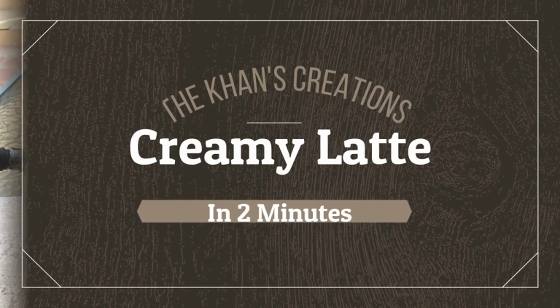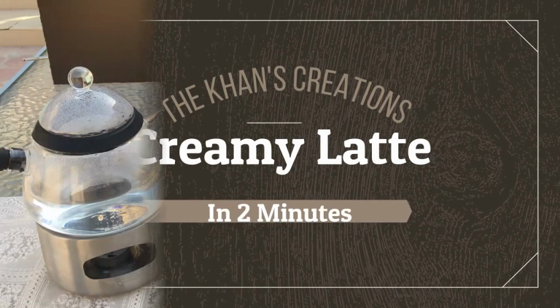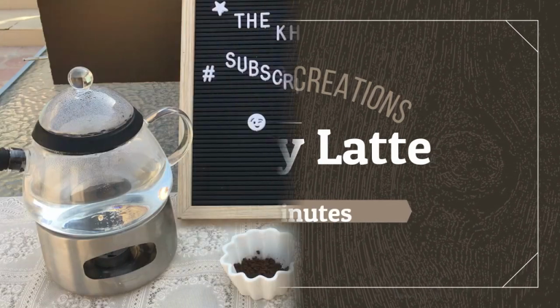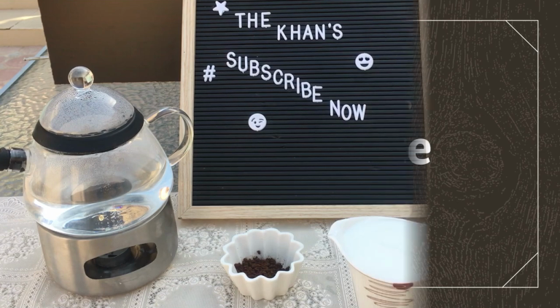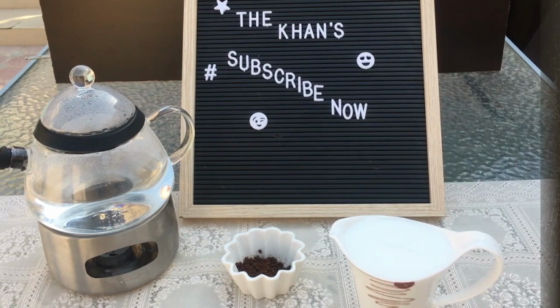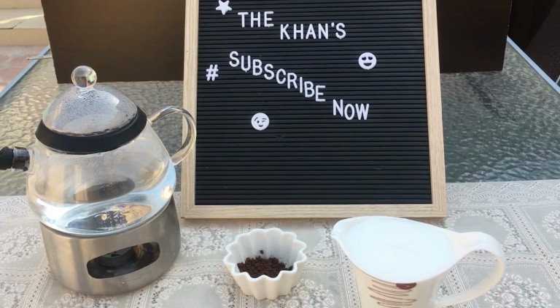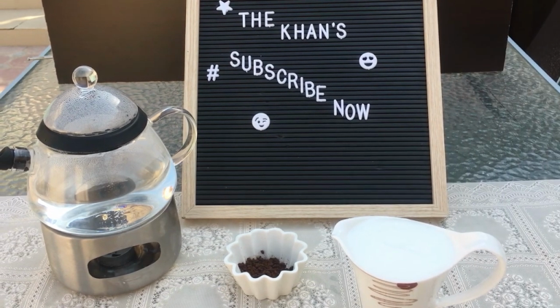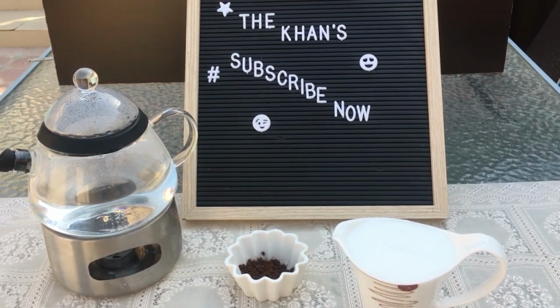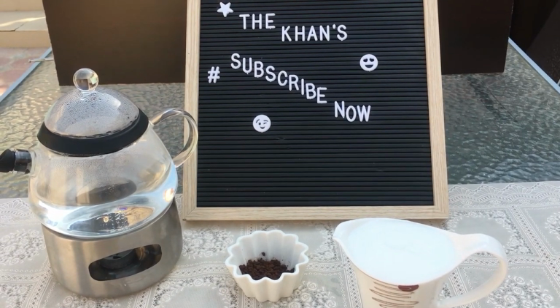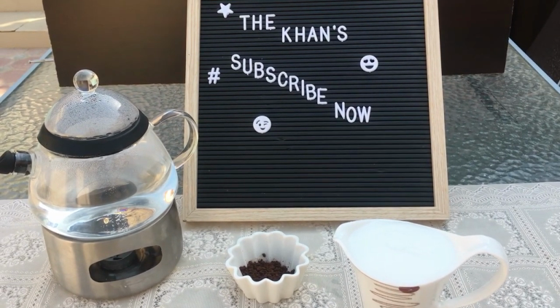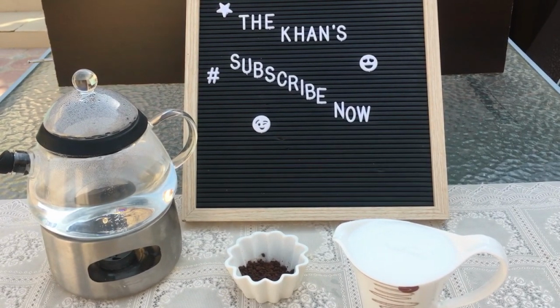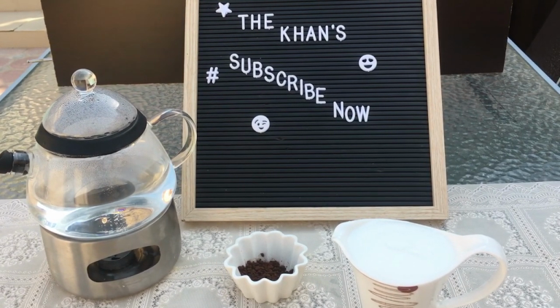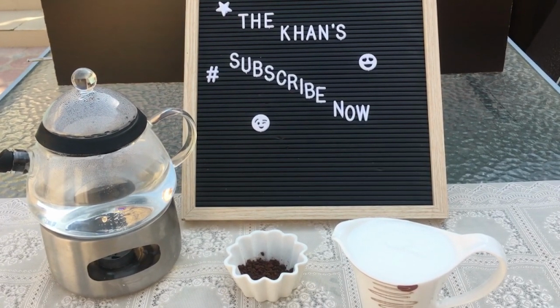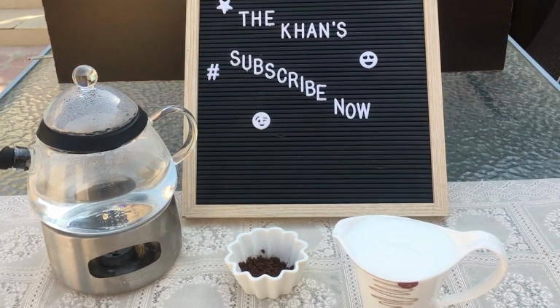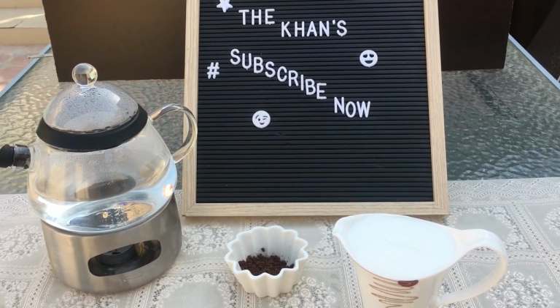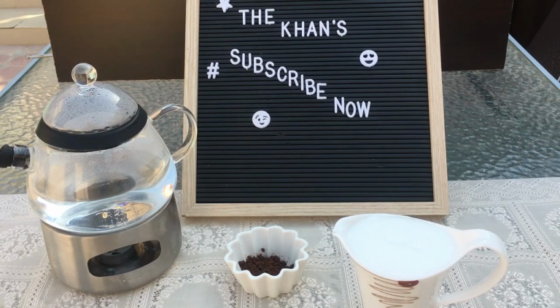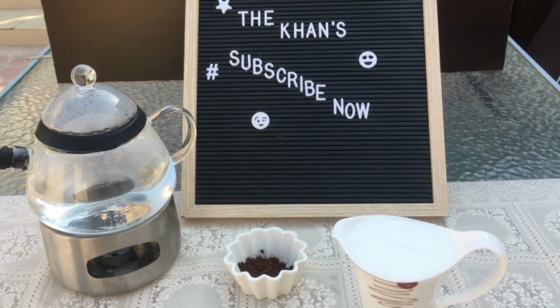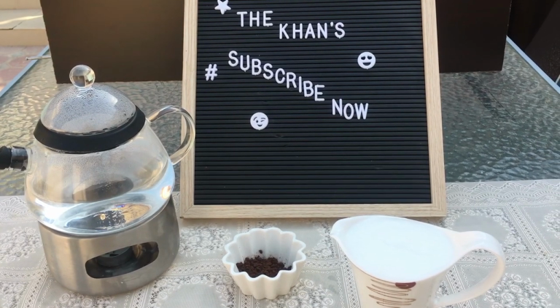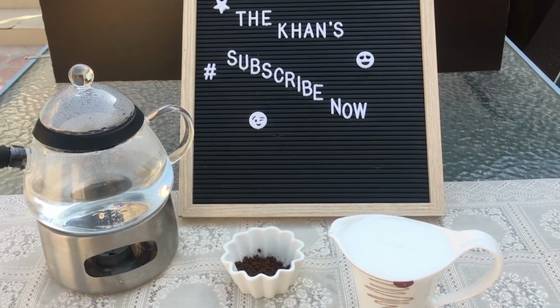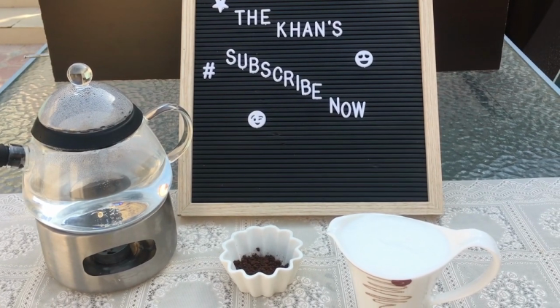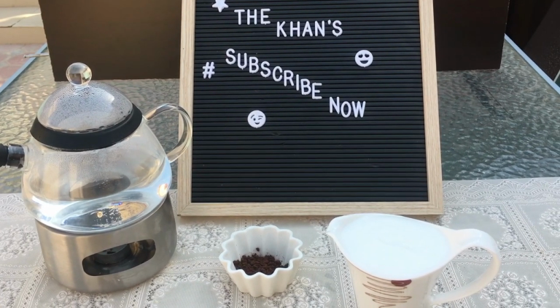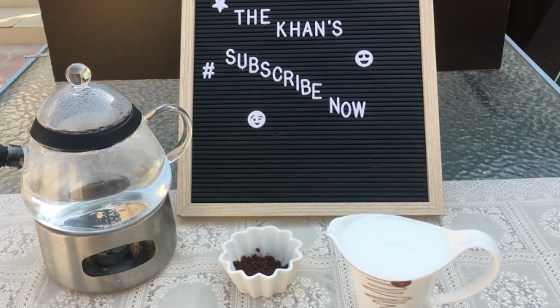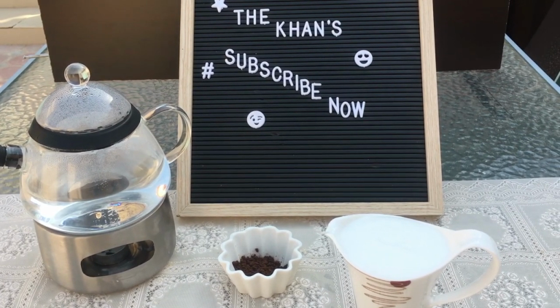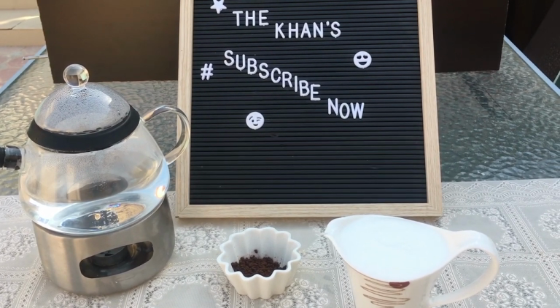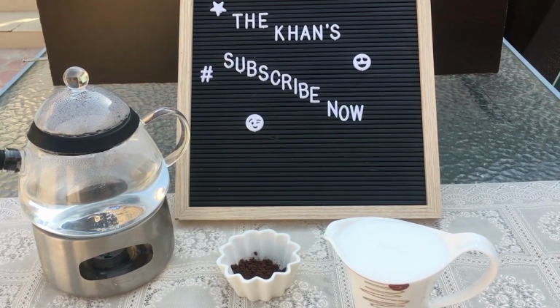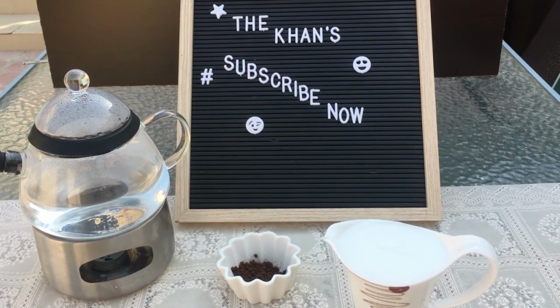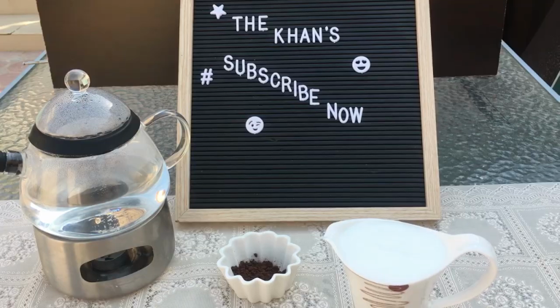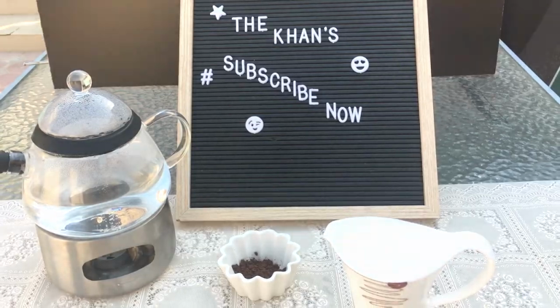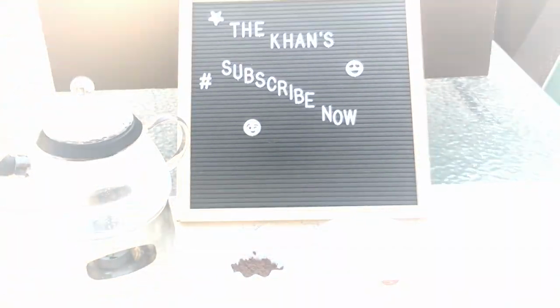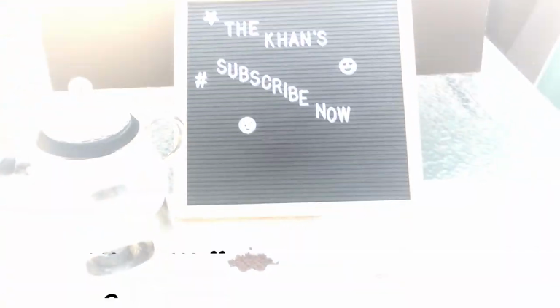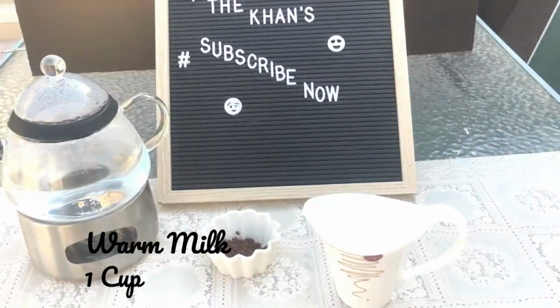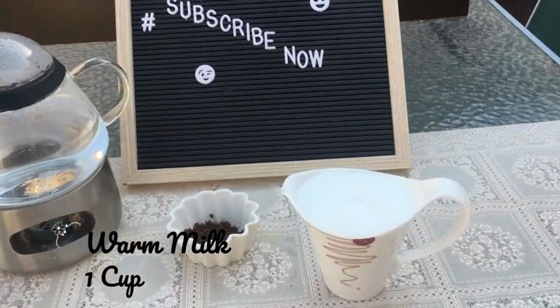Hi guys, welcome to our channel, The Khan's Creation. Today we are making a deliciously creamy latte which is ready in just two to three minutes. It is a very quick and easy recipe, so let's get started.